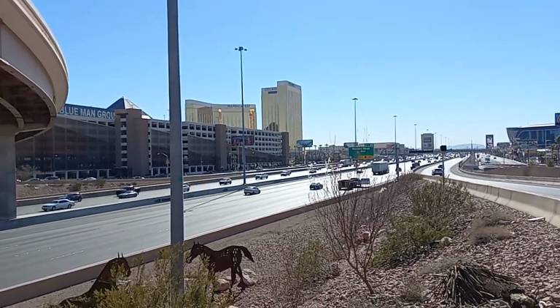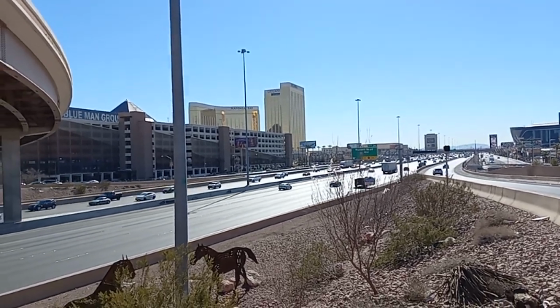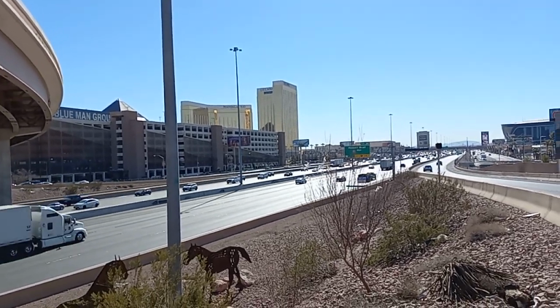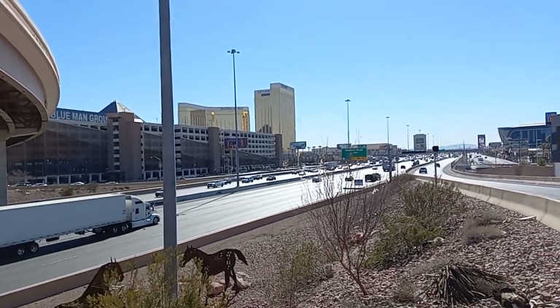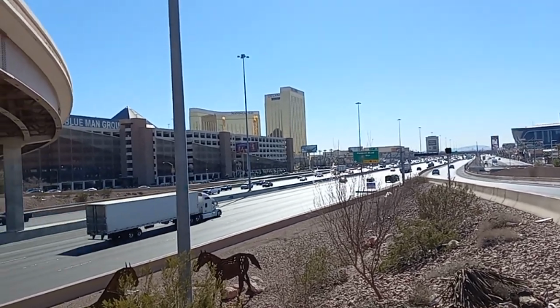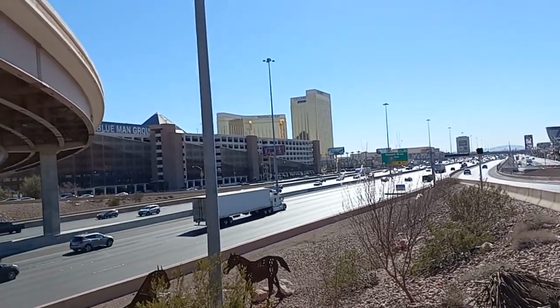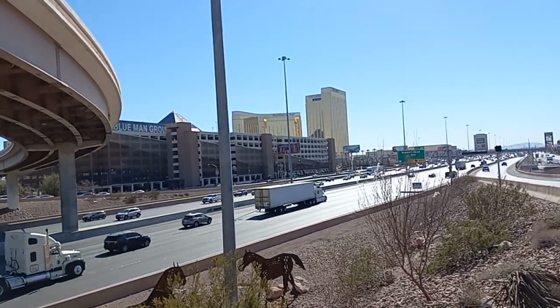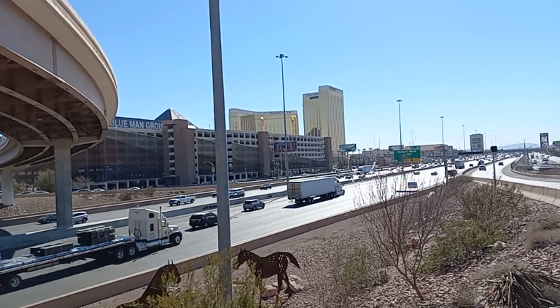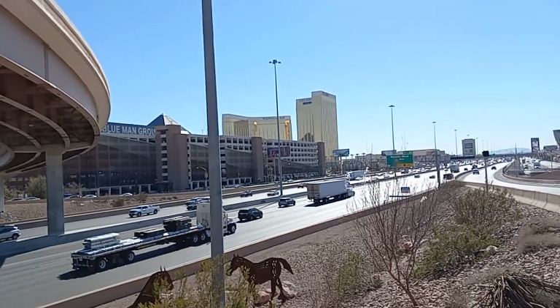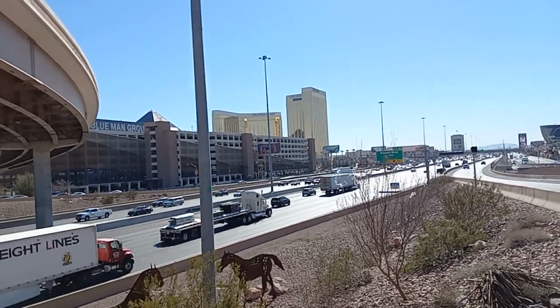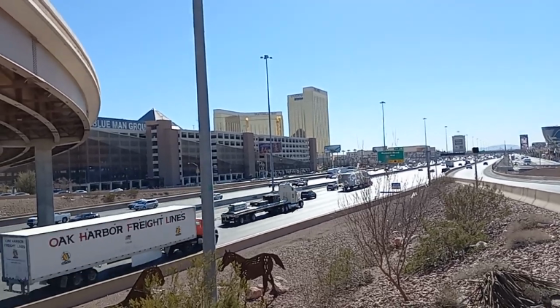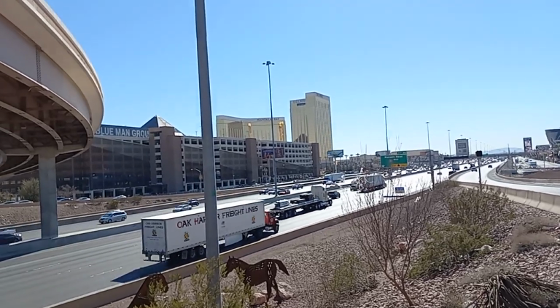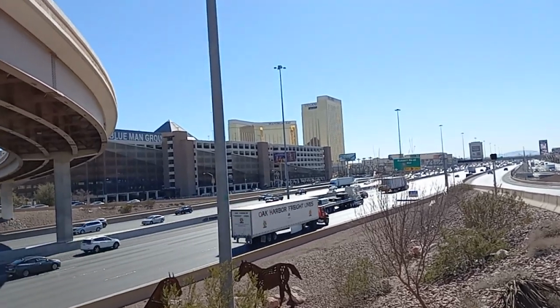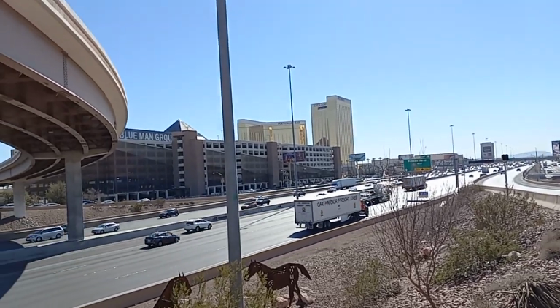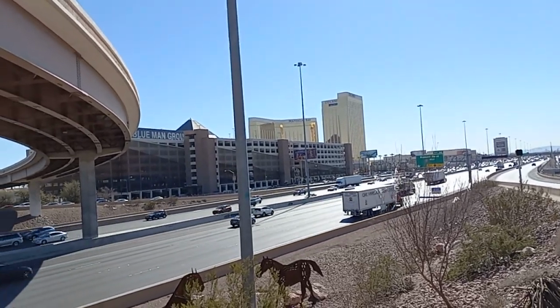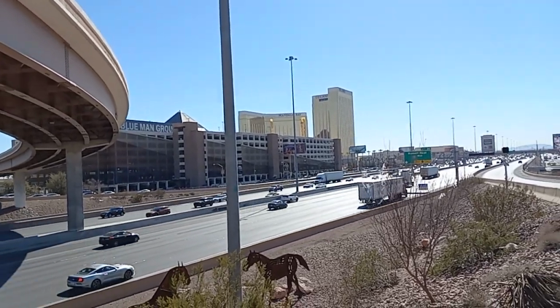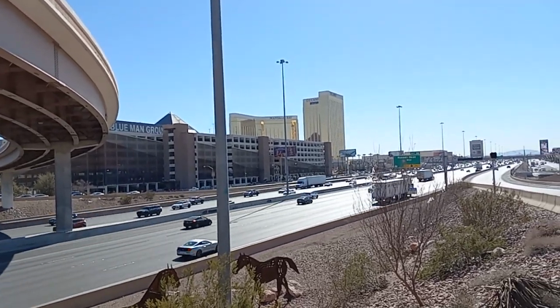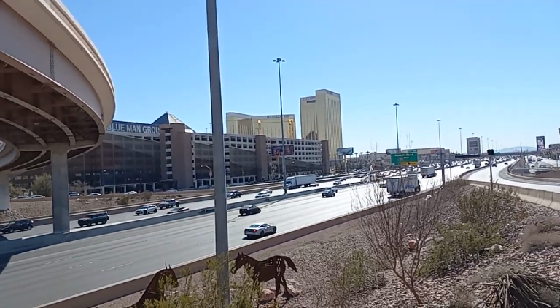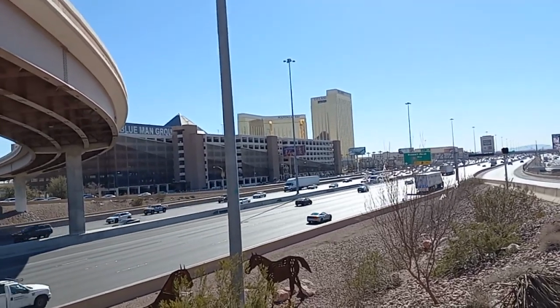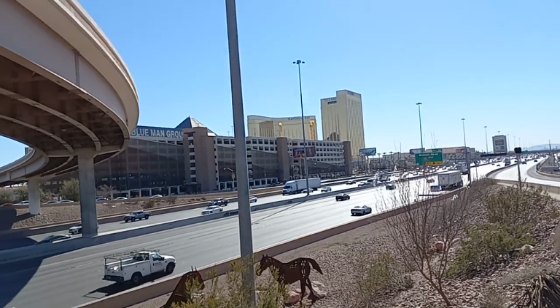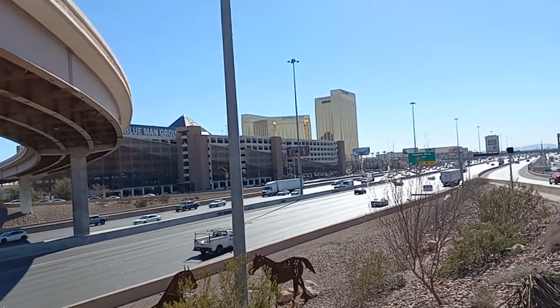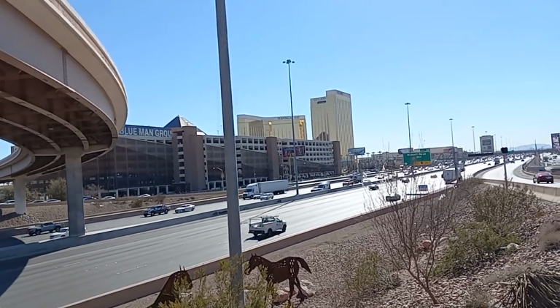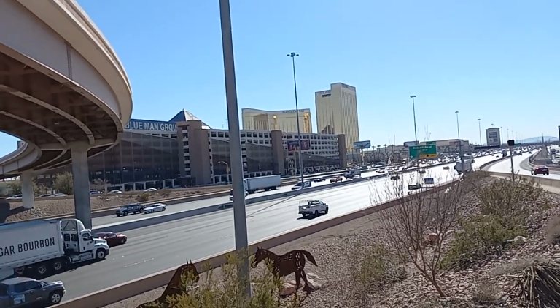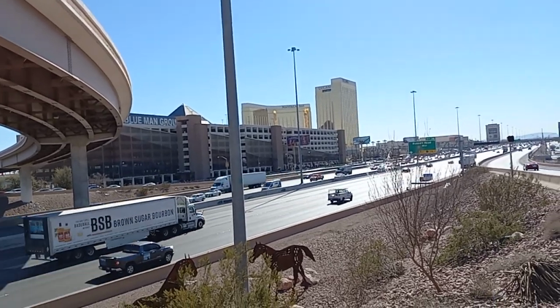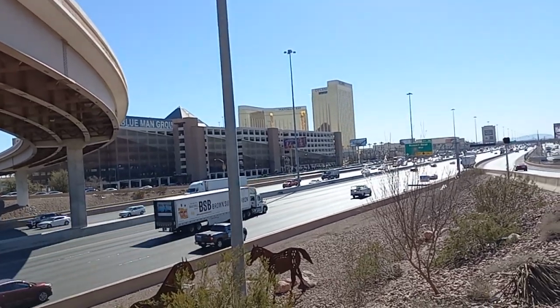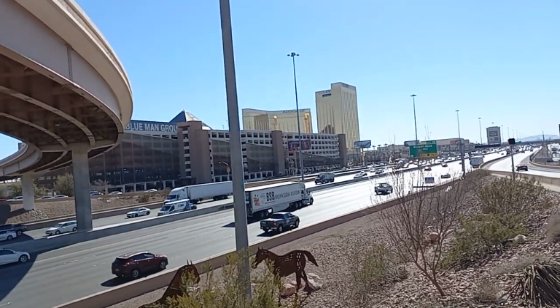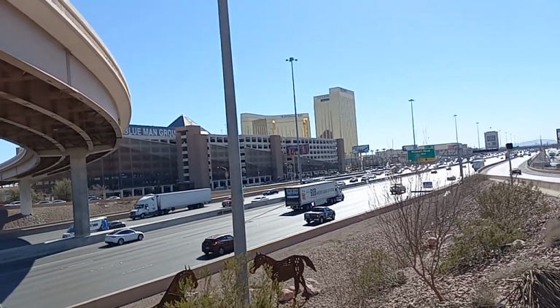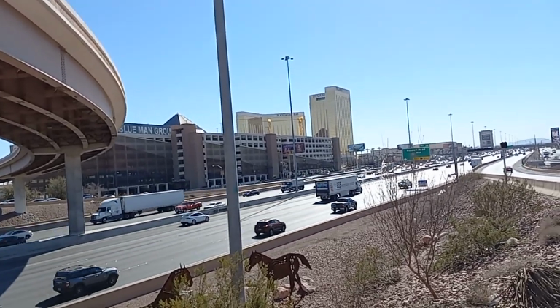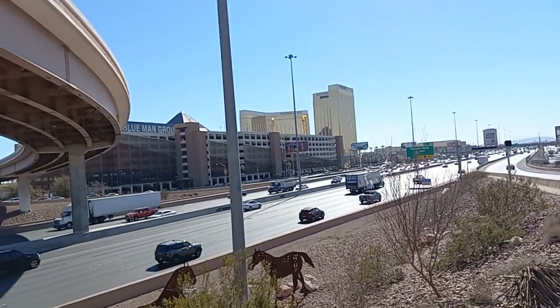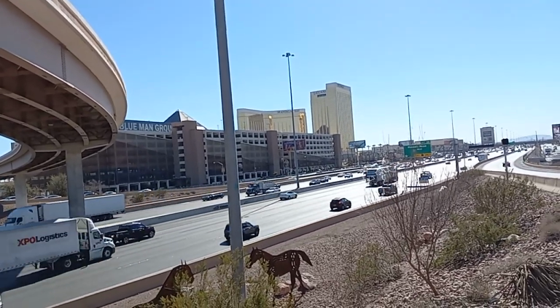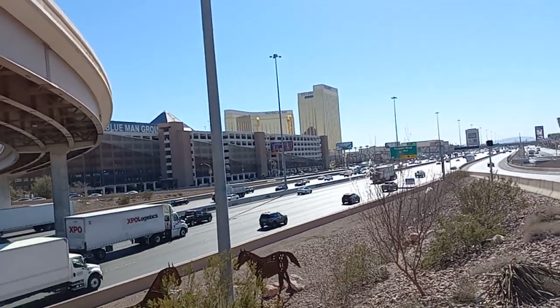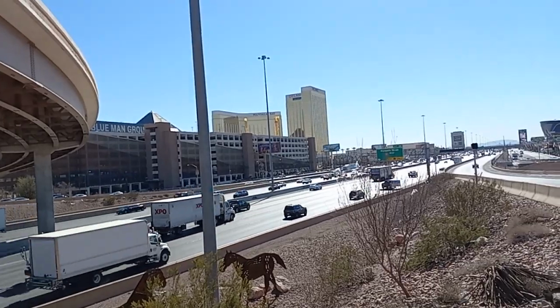Good morning, everyone. Low Wolf Rick here. It is Friday morning, 11 a.m. here in Las Vegas. Hope everybody is having a great day today as we head towards another weekend here — Super Bowl weekend.